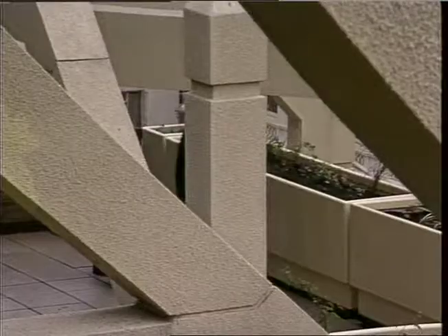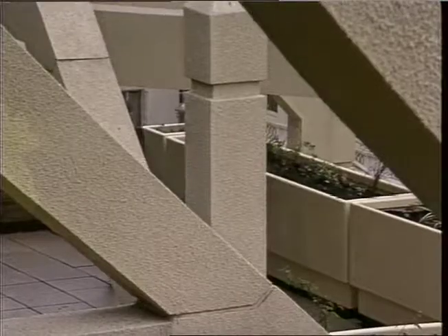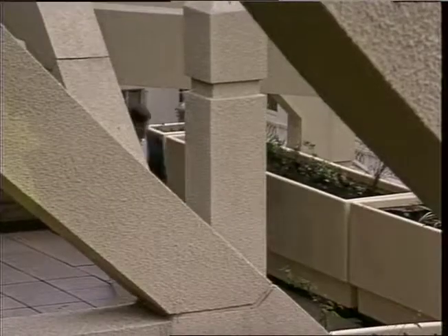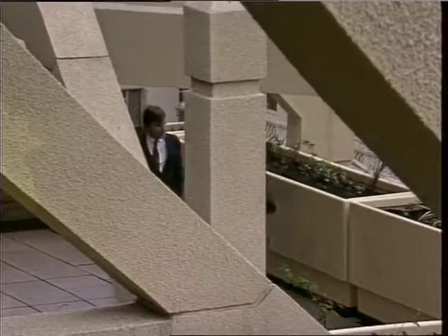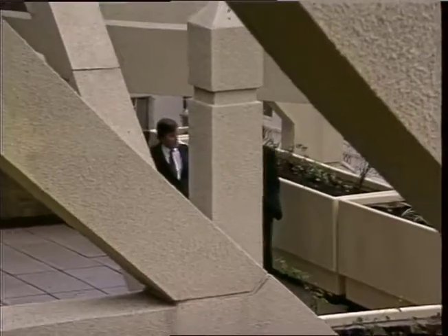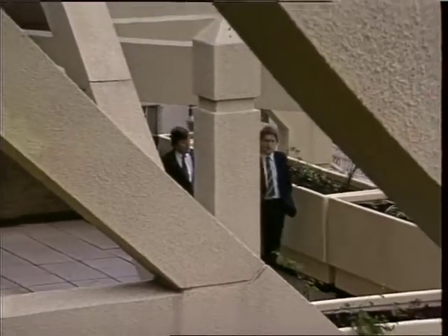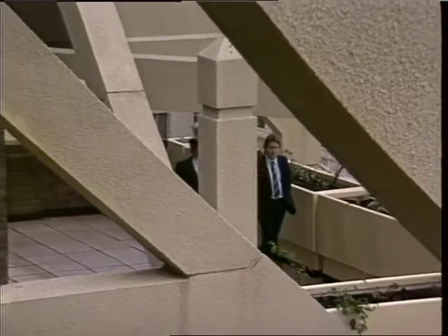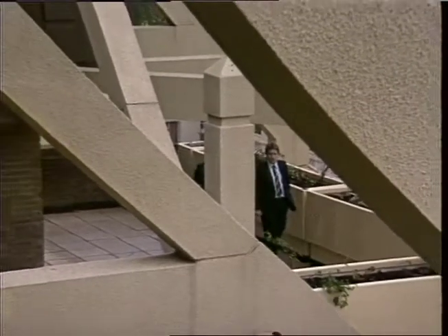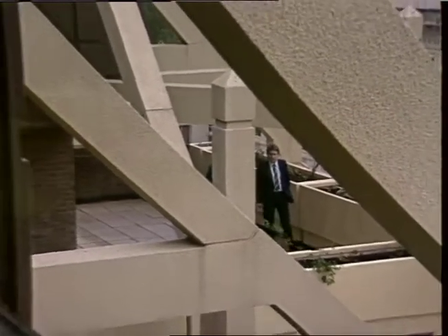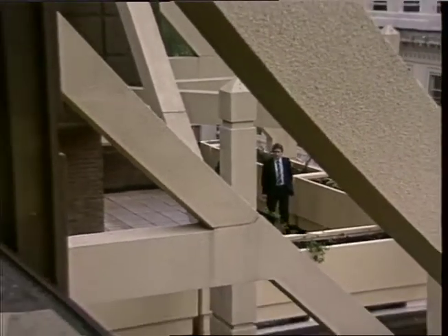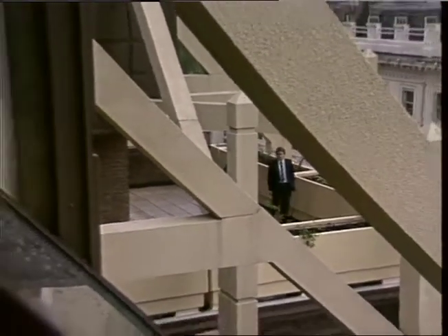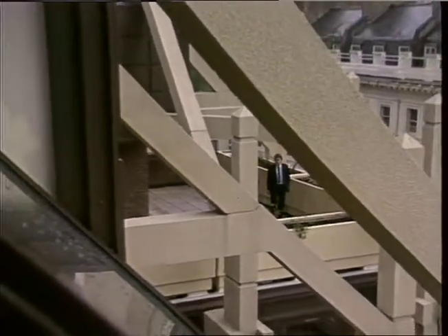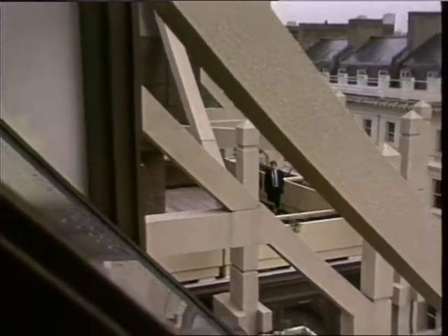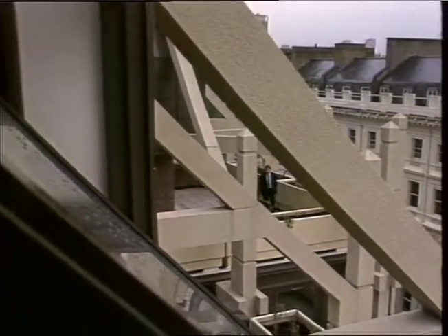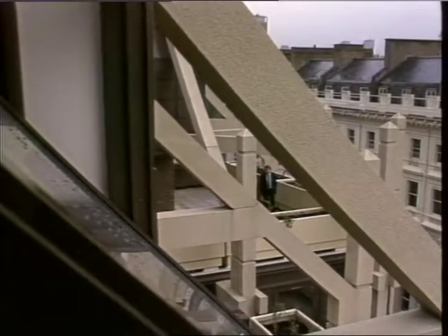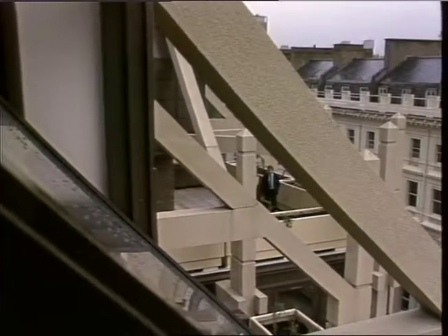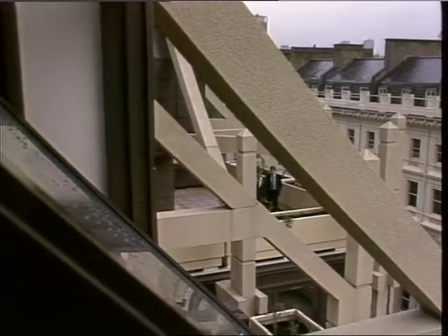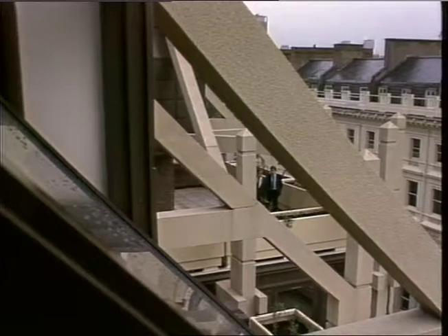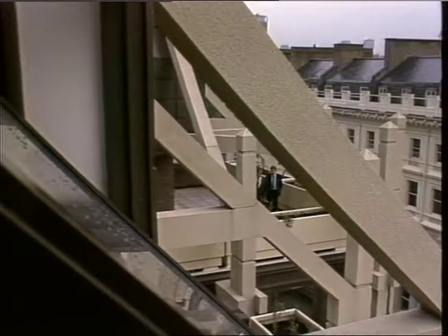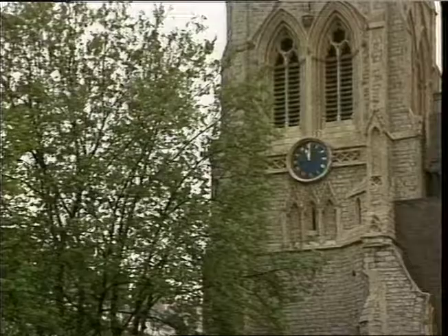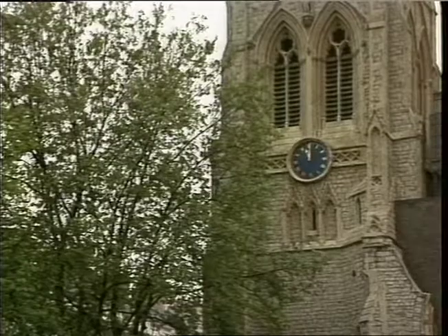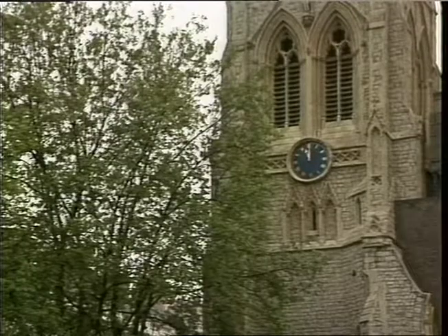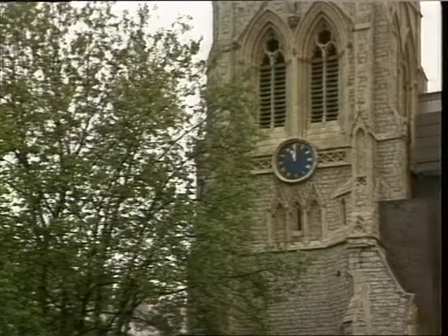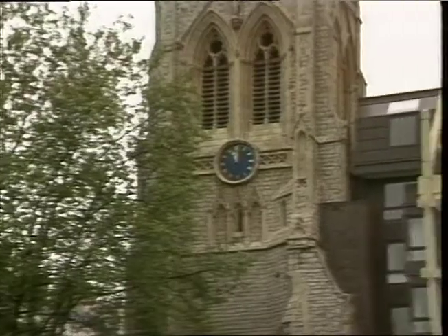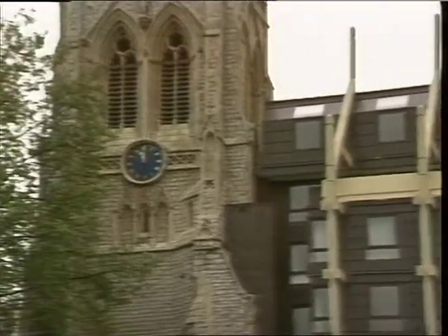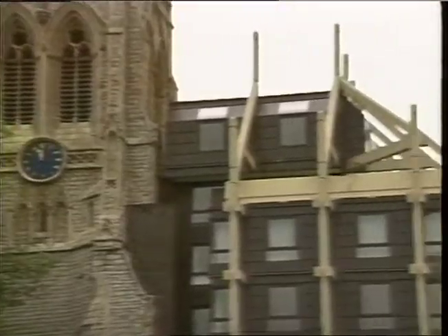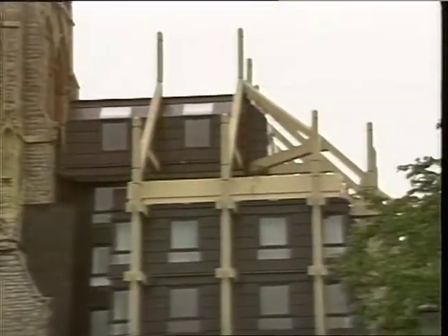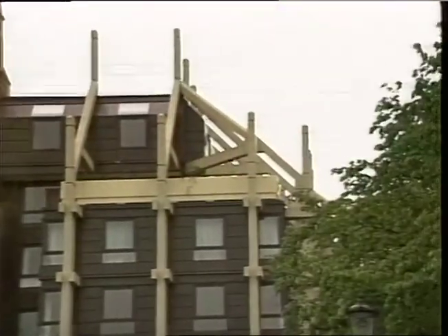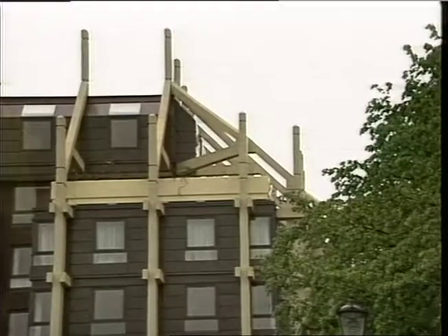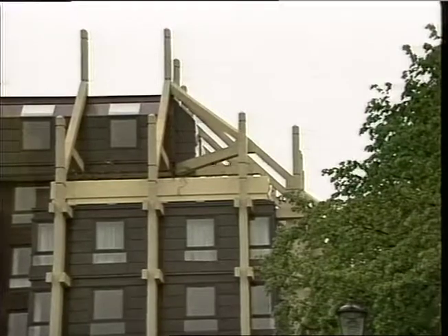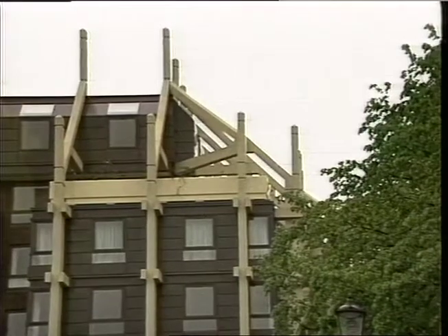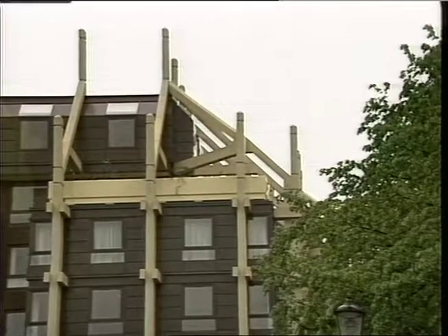Upstairs, on the balconies surrounding the three penthouses, costing about £1 million, reconstructed flying buttresses and finials complement the unorthodox roofline — a perfect and practical blend of ancient and modern, according to the selling agents, that's already attracted worldwide interest.